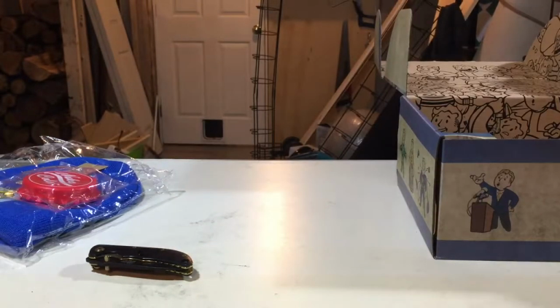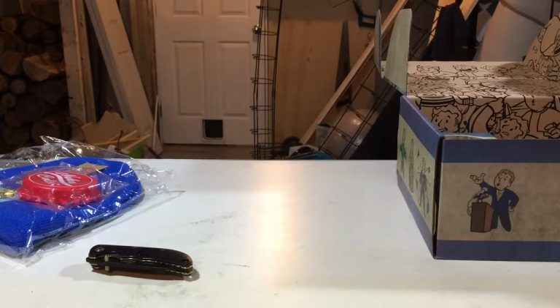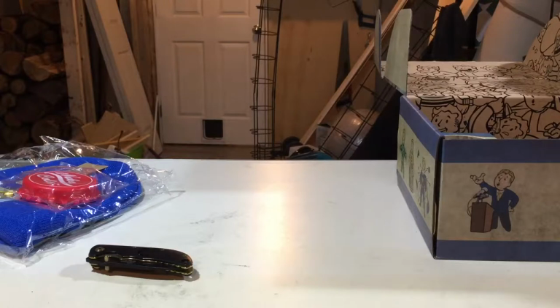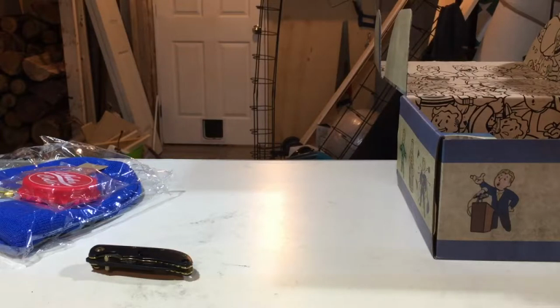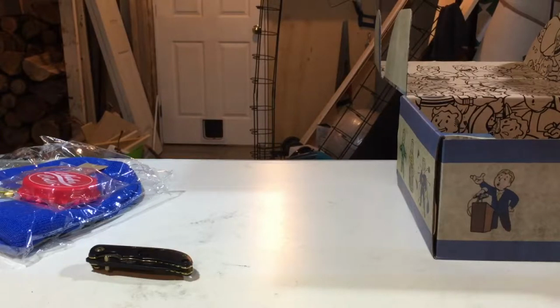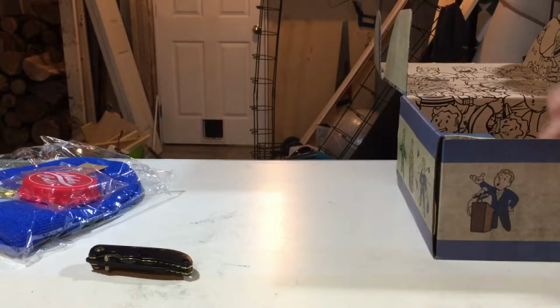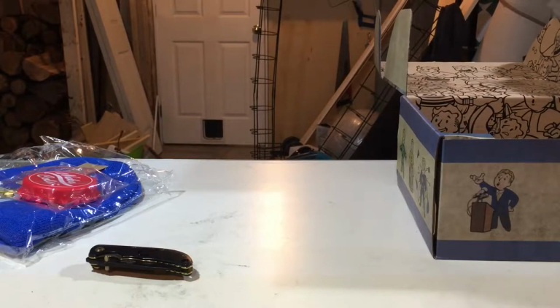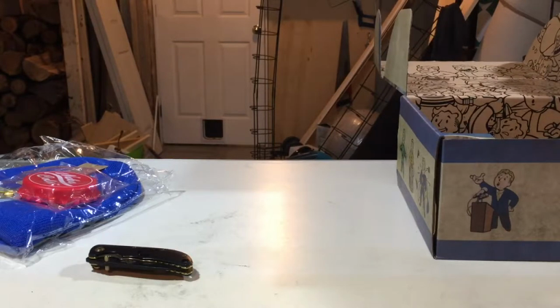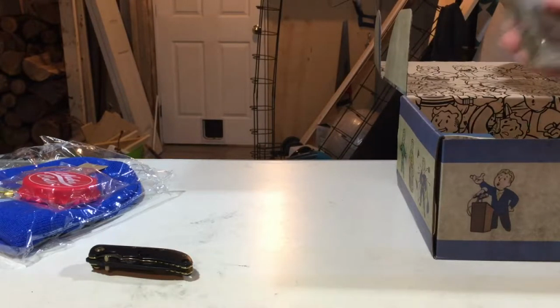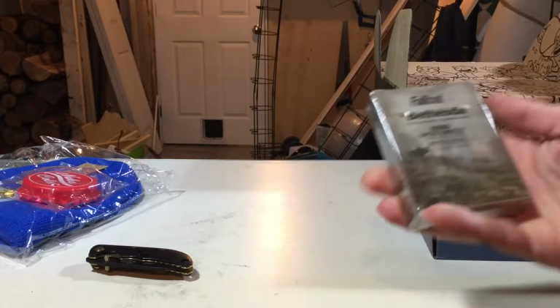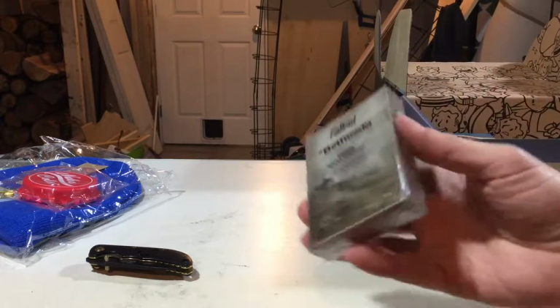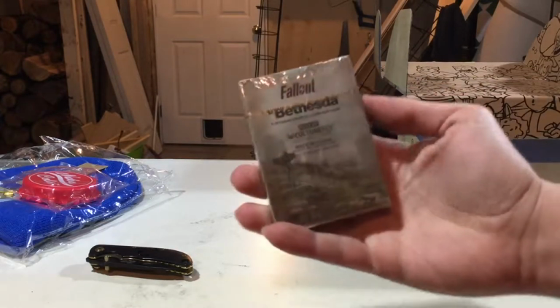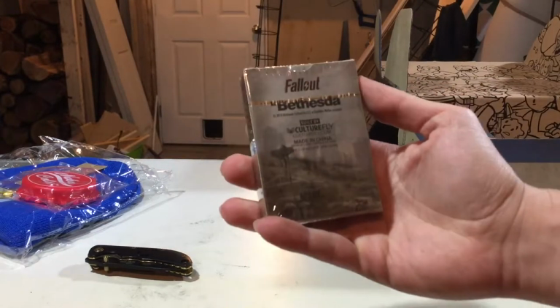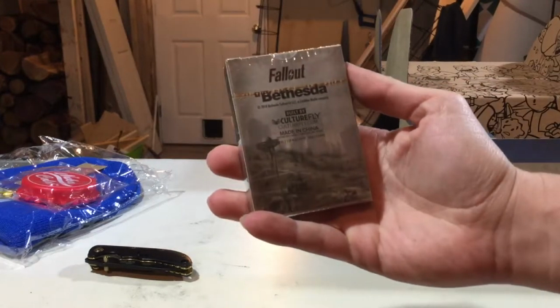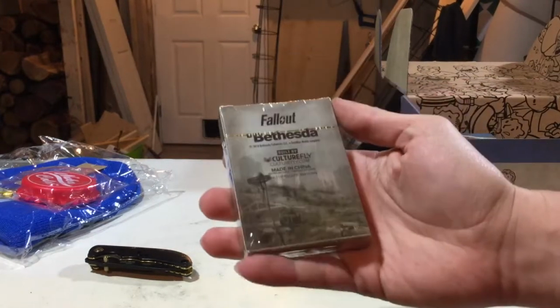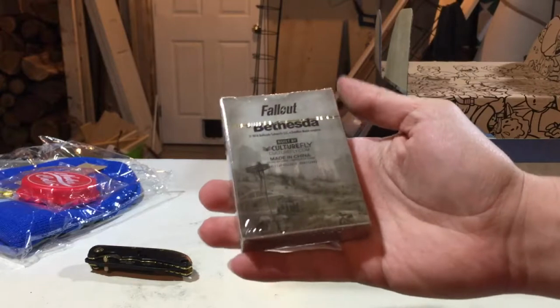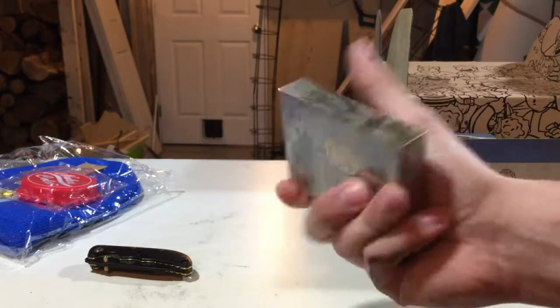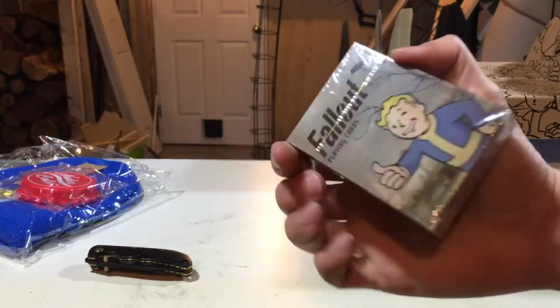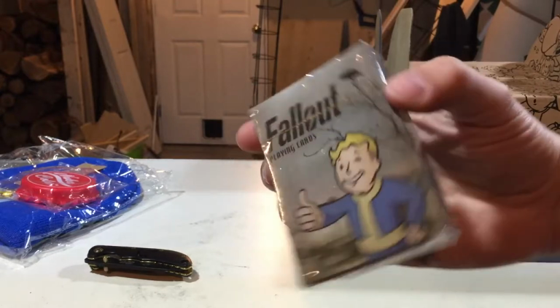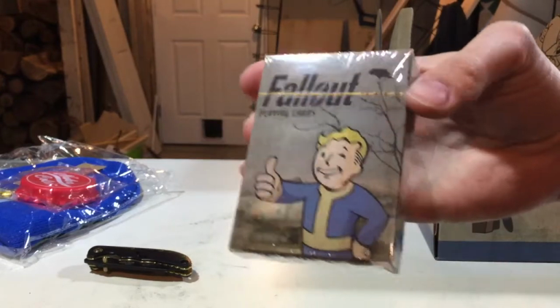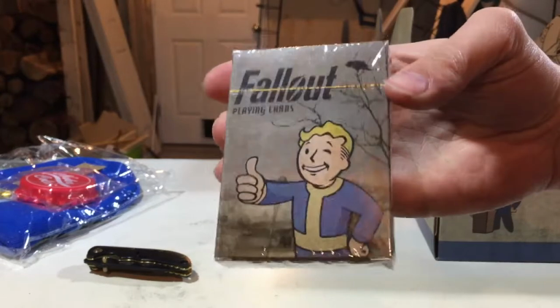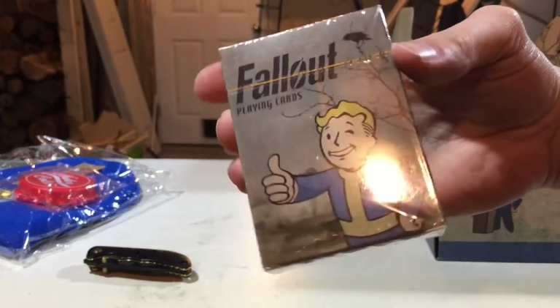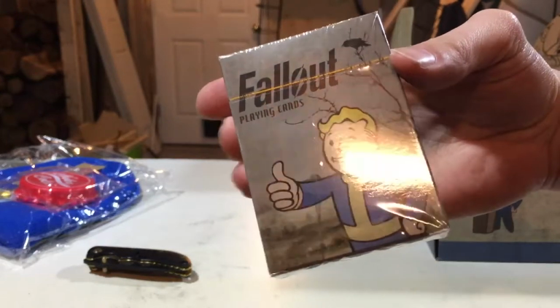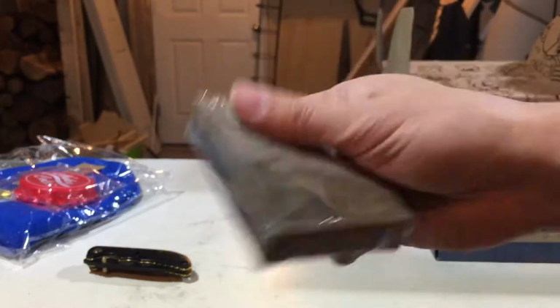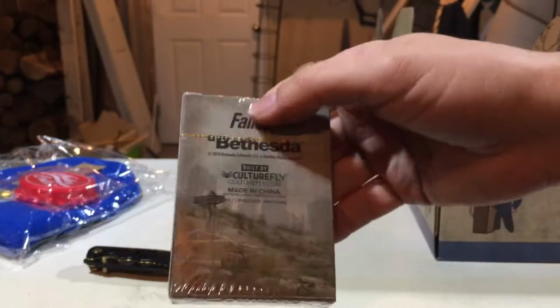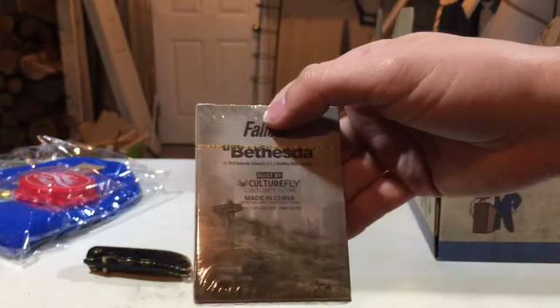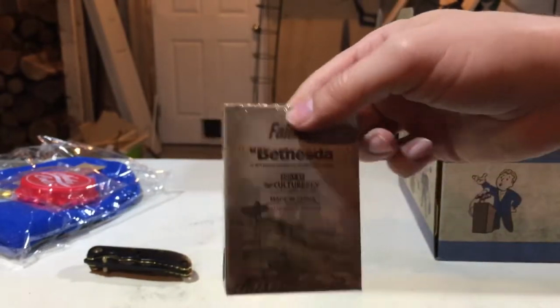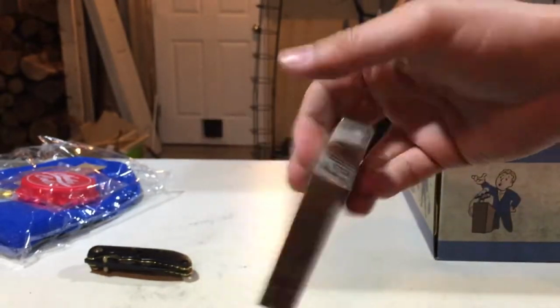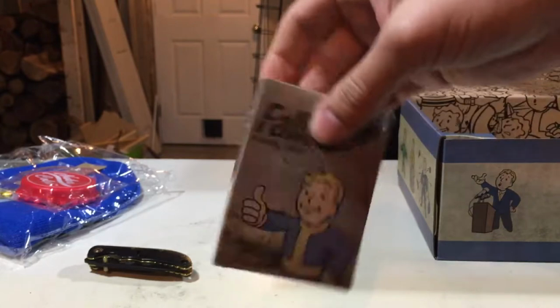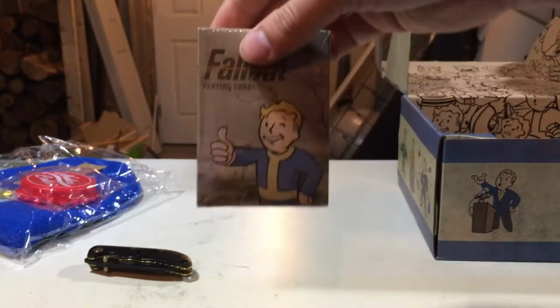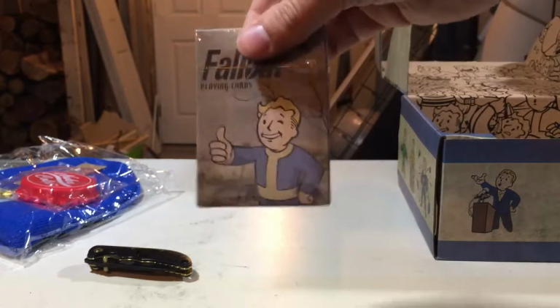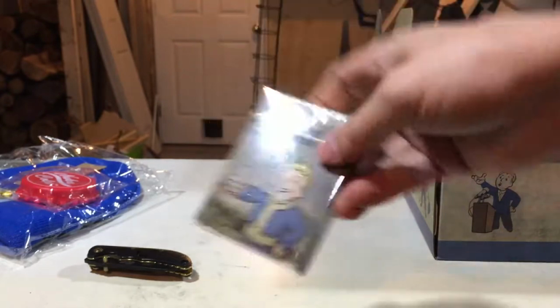We got this deck of cards. Look at that — Fallout playing cards. Looks pretty decent, actually pretty decent.